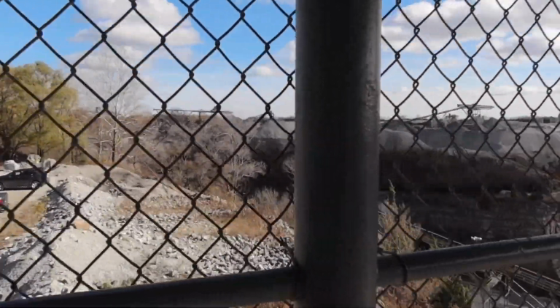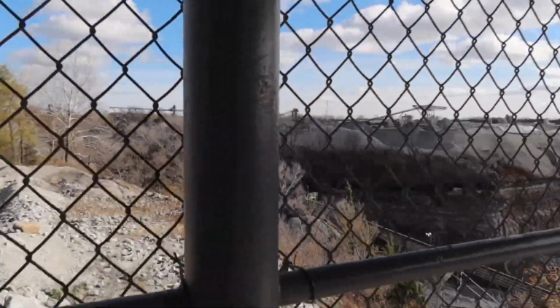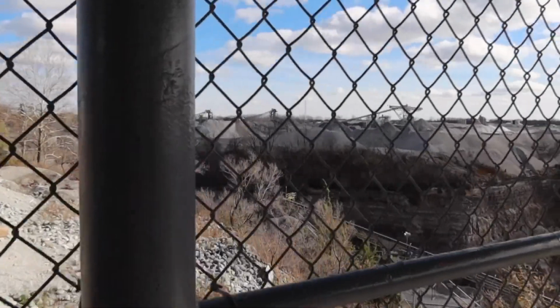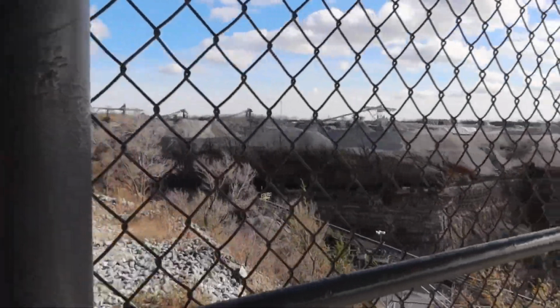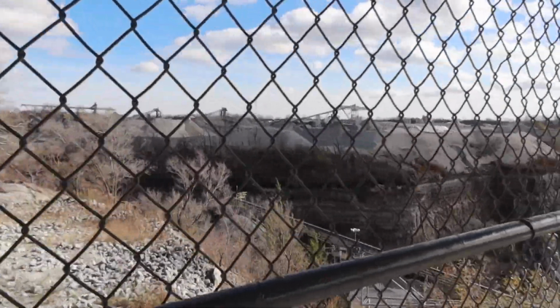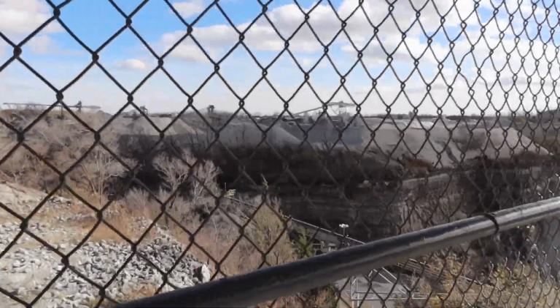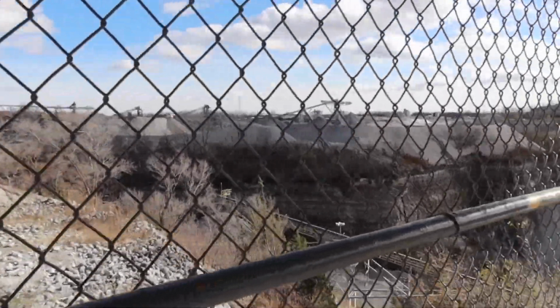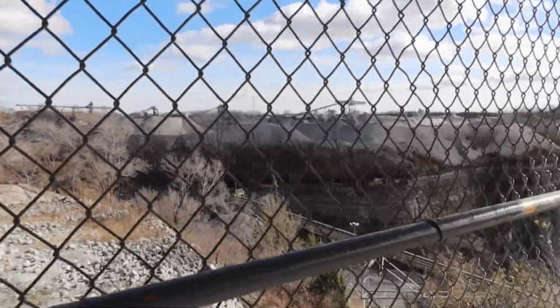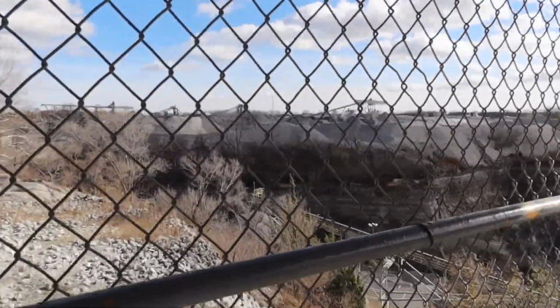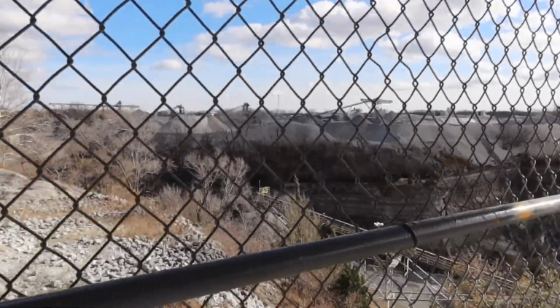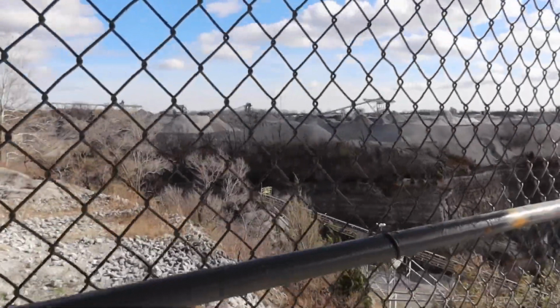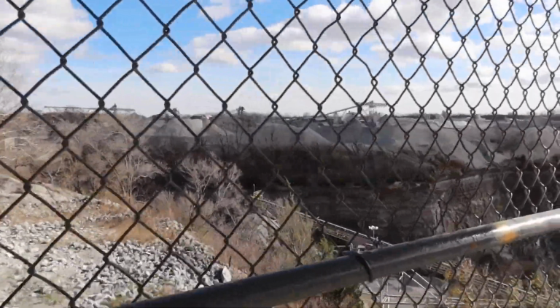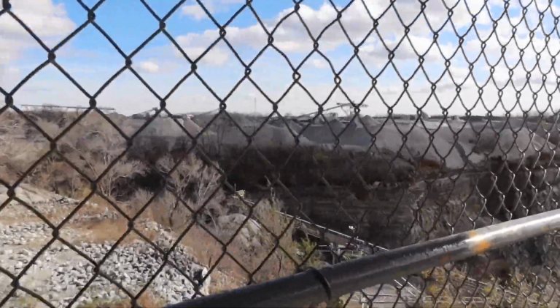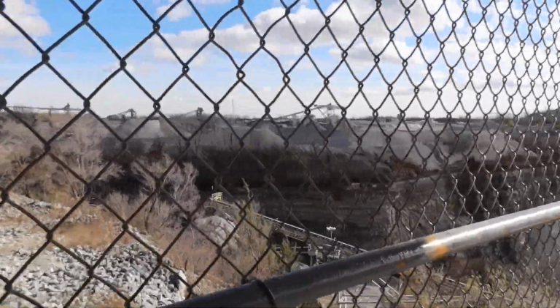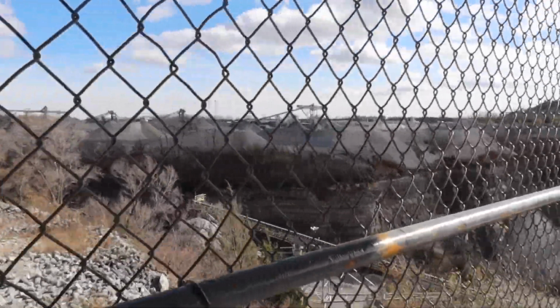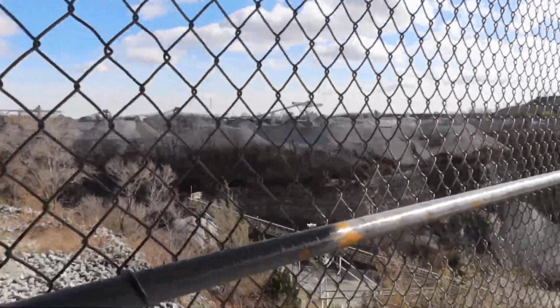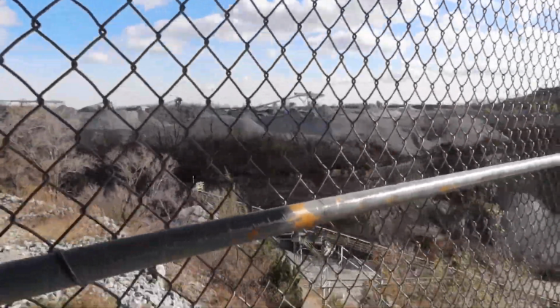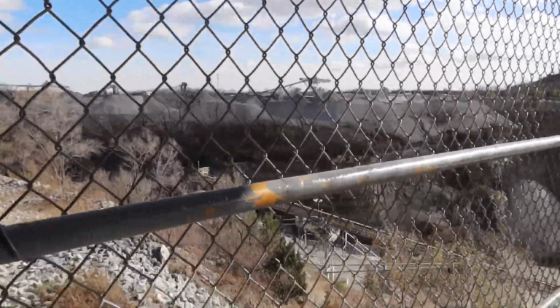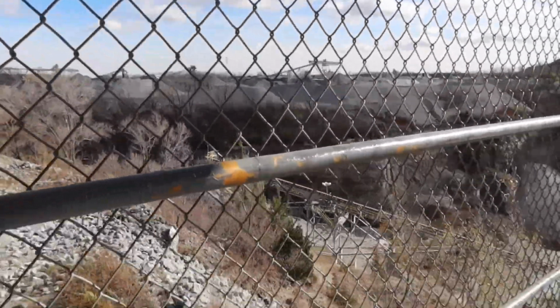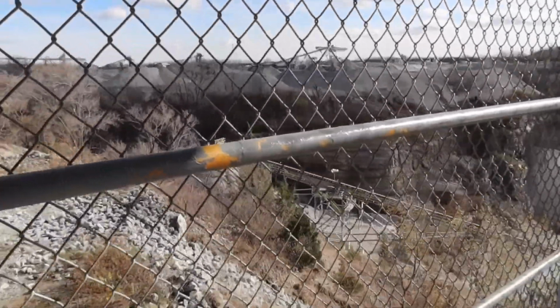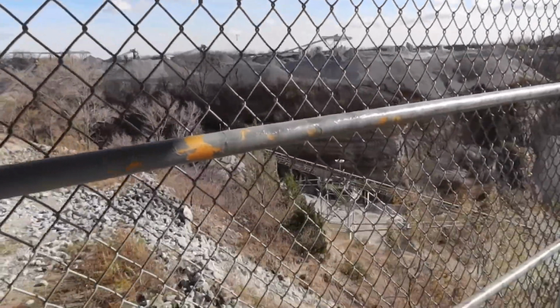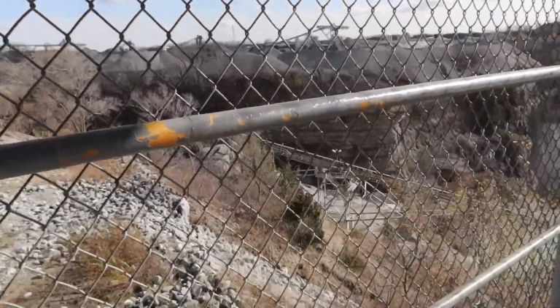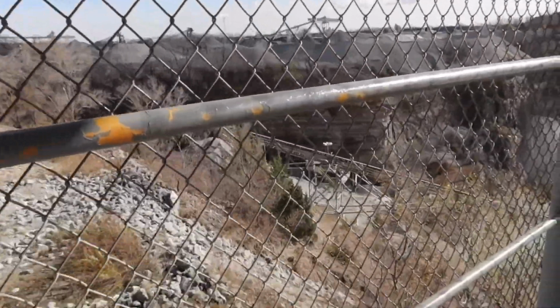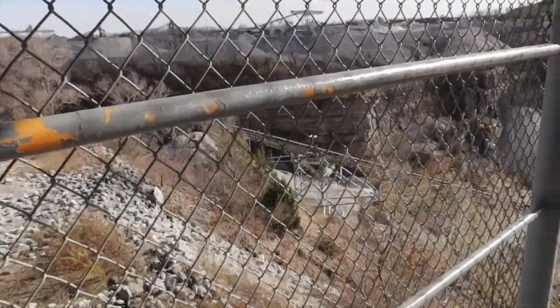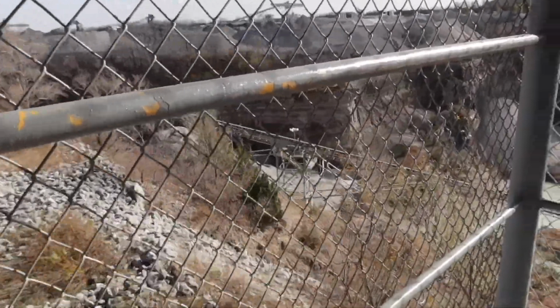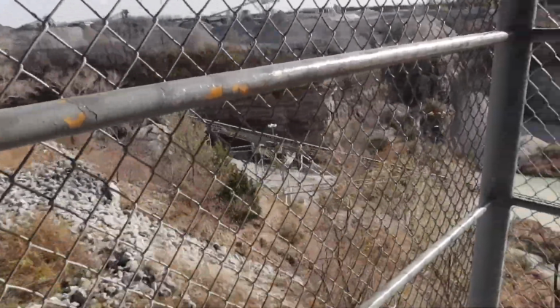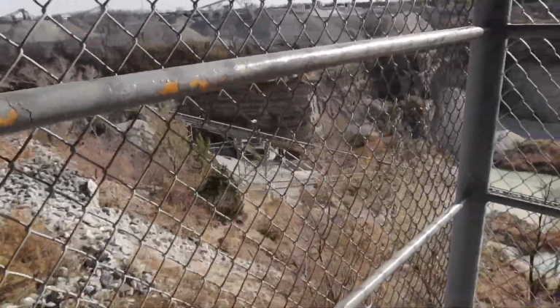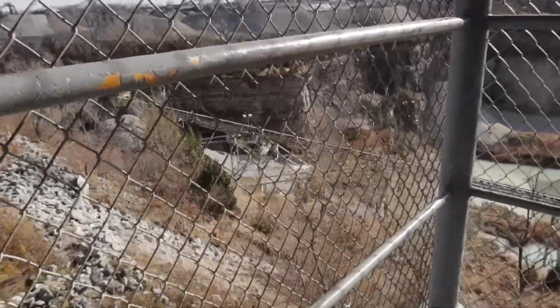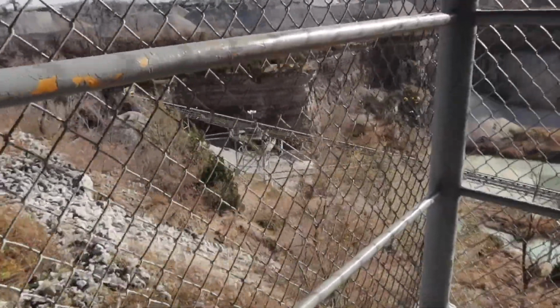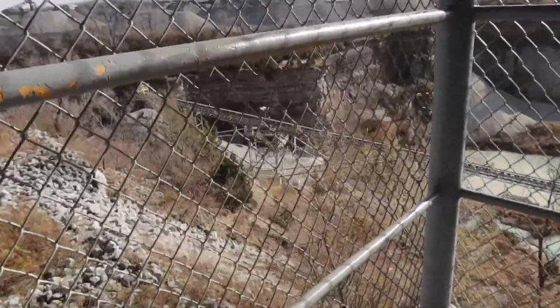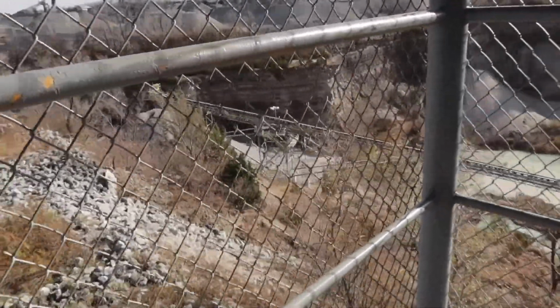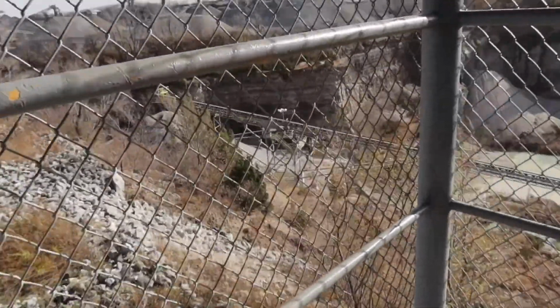They say it's 1,000 feet deep. And you think about — I don't know — is that three and a half football fields?